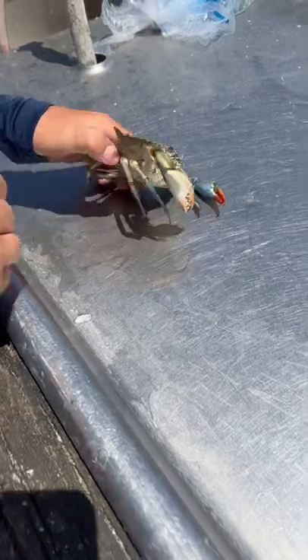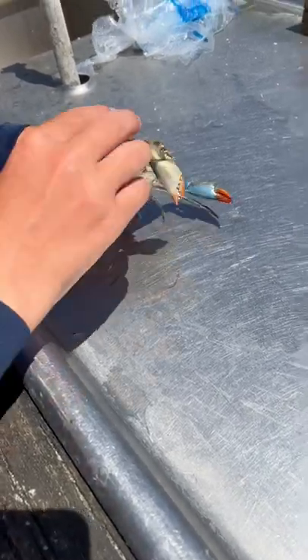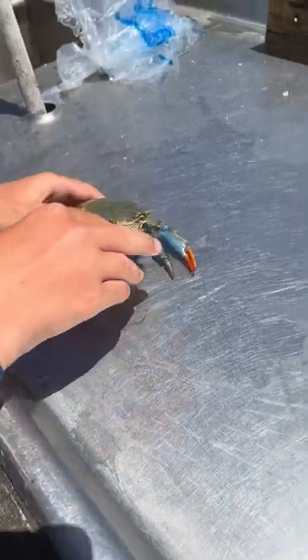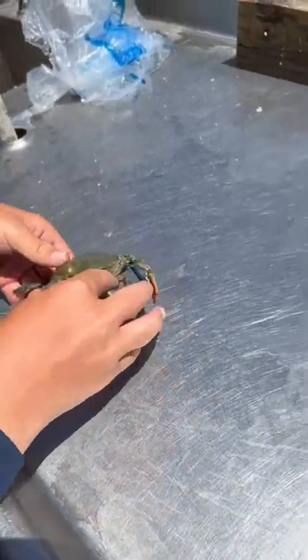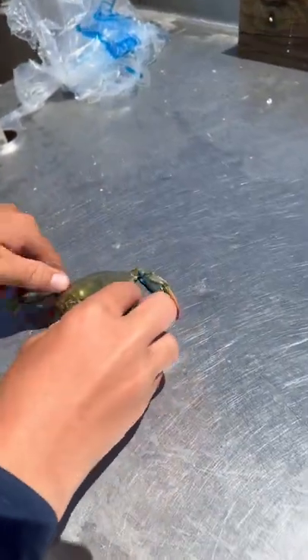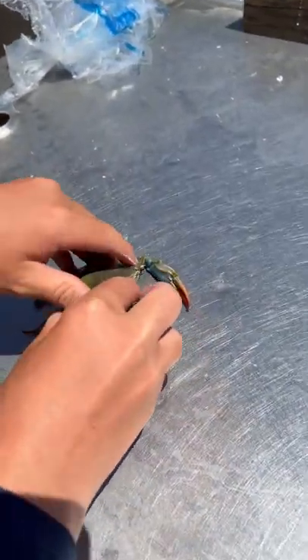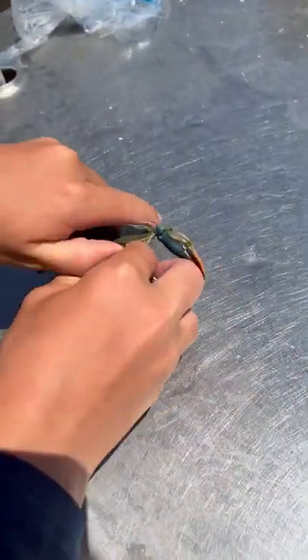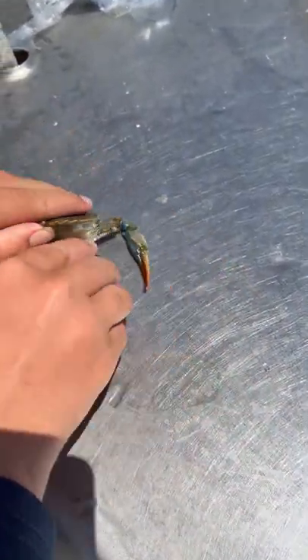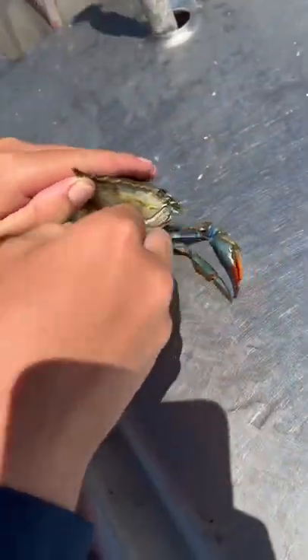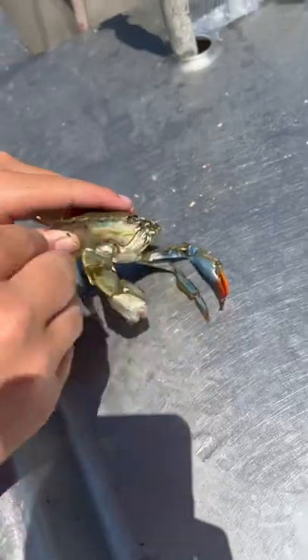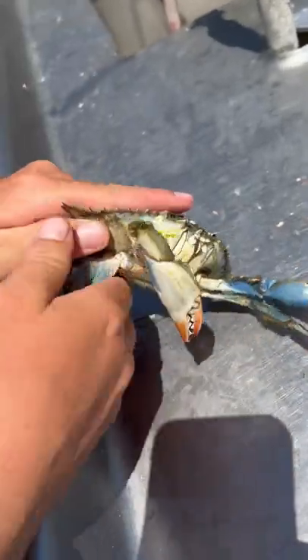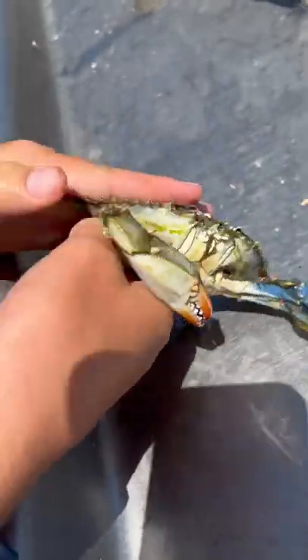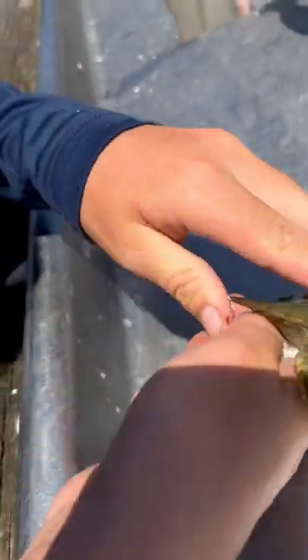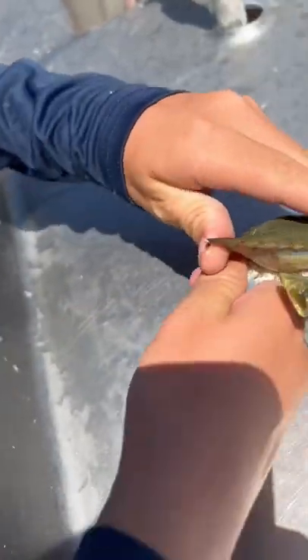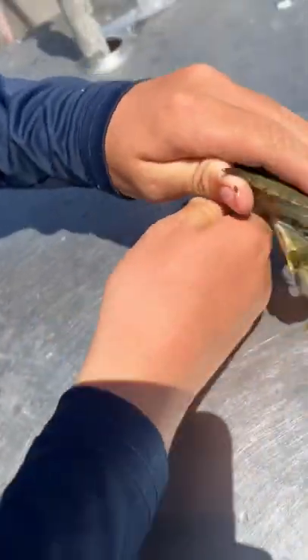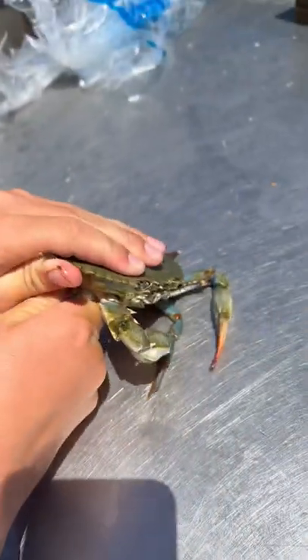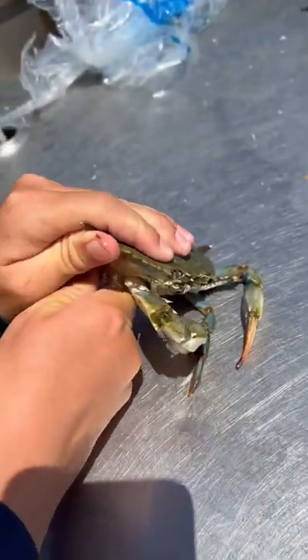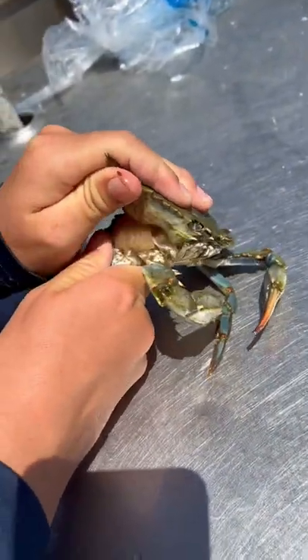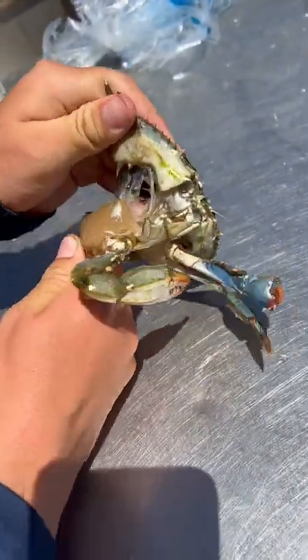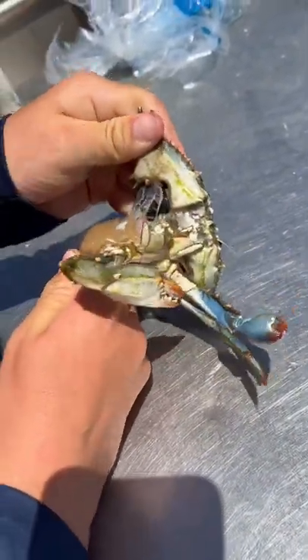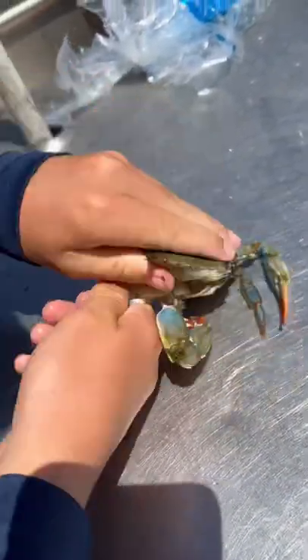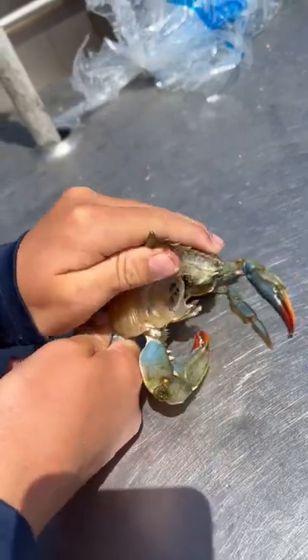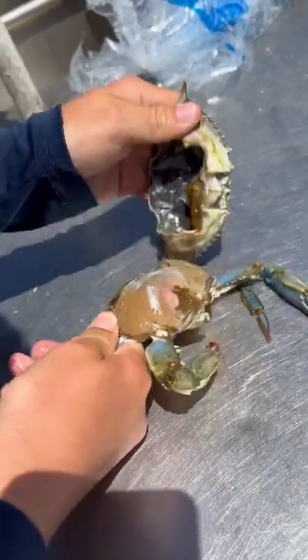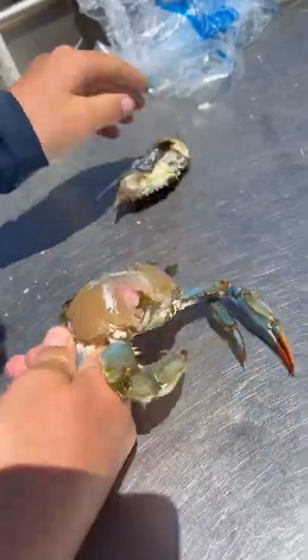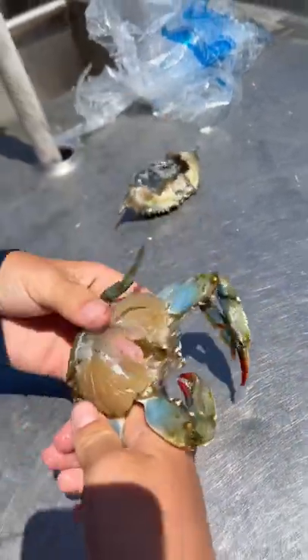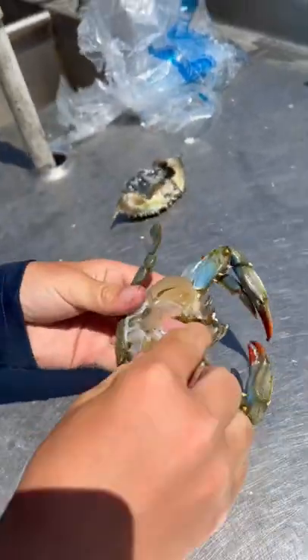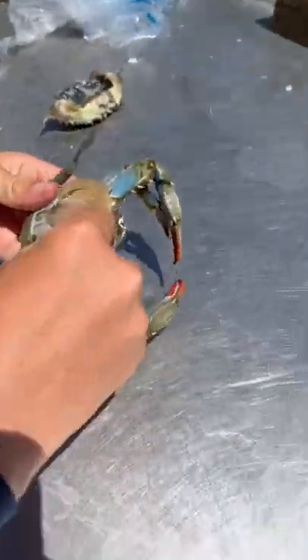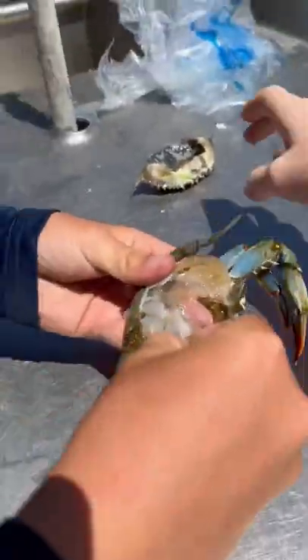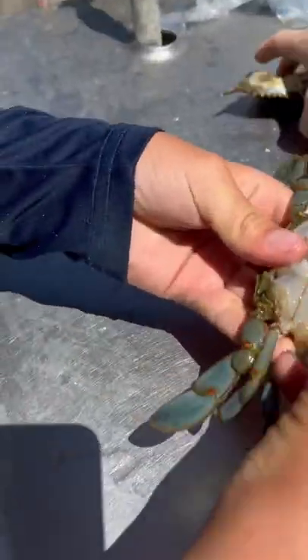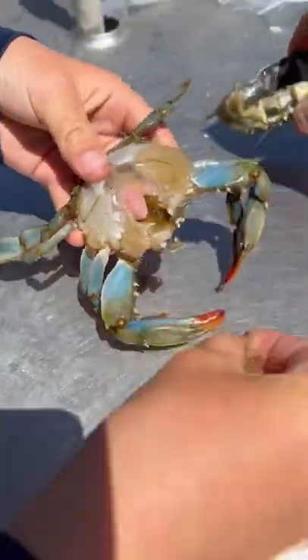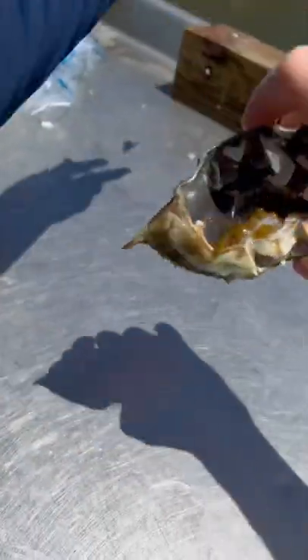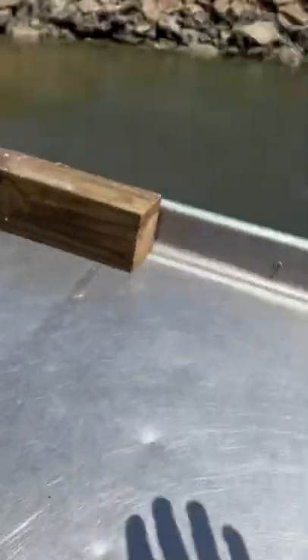Start off right here — get your shell, you want that top shell off. Break it like that, all the way across. Can't have these dead man fingers, can't have them.